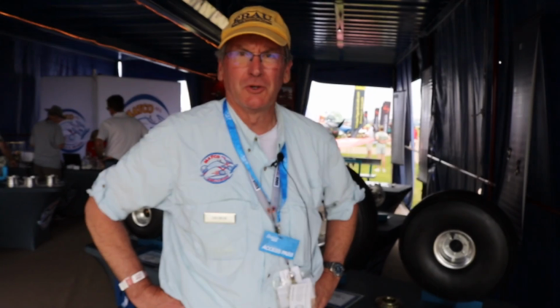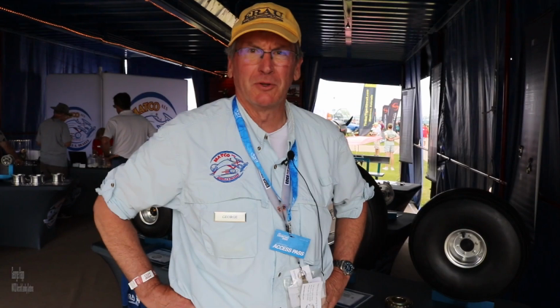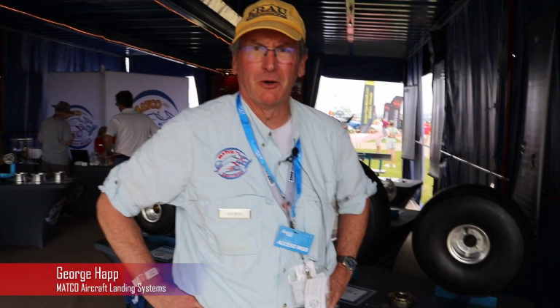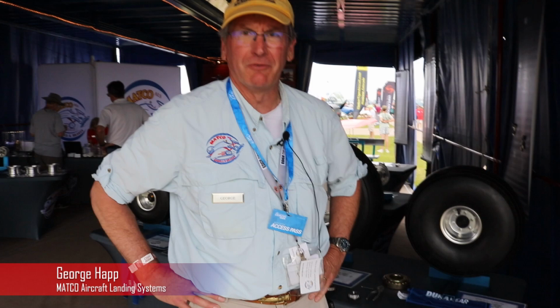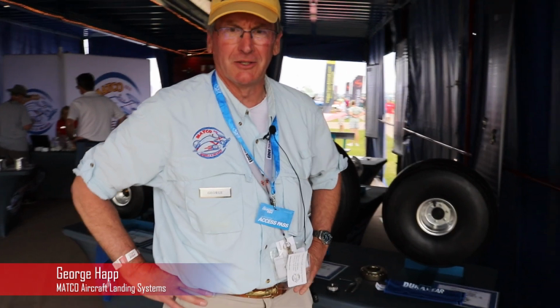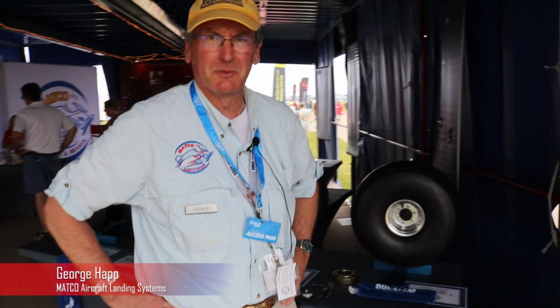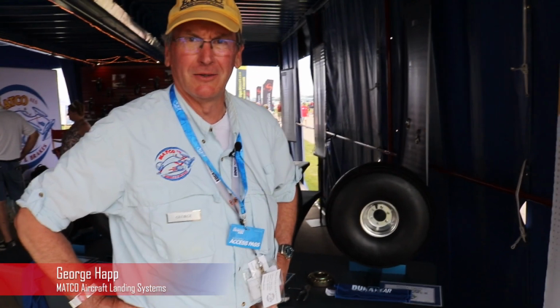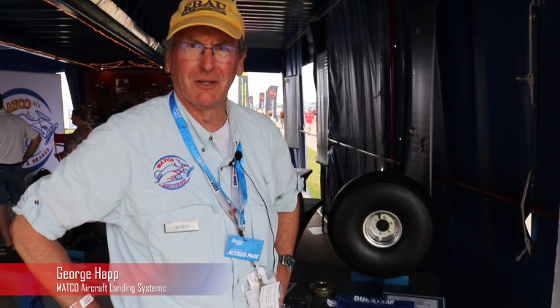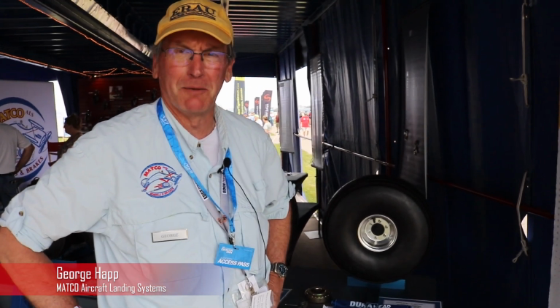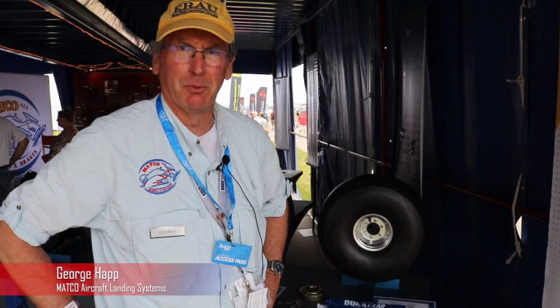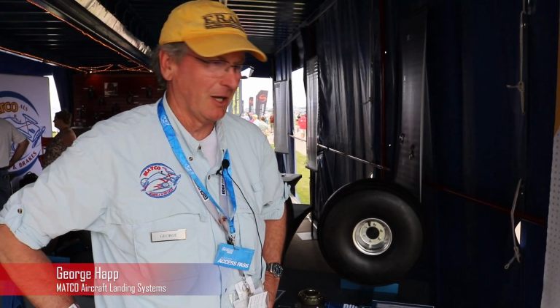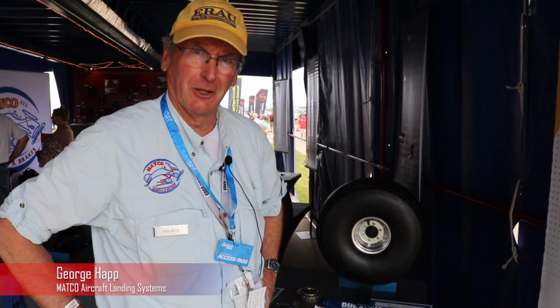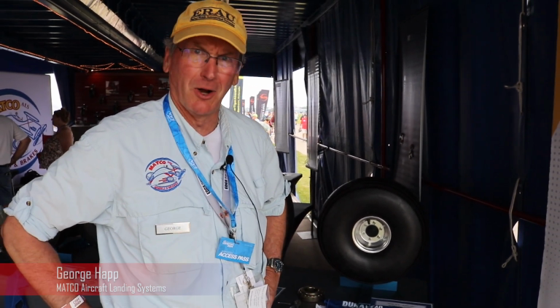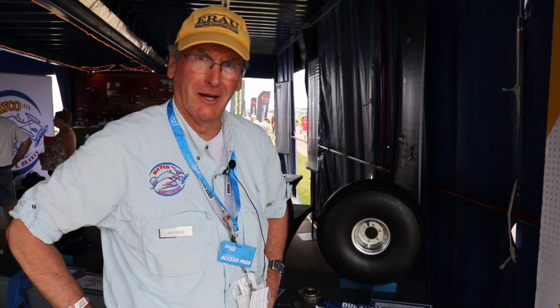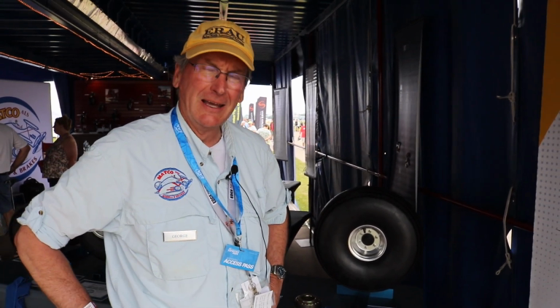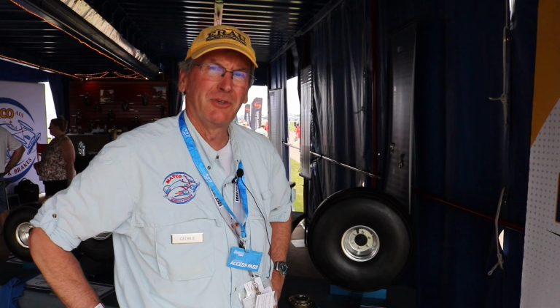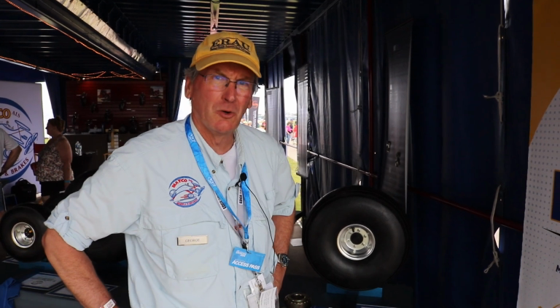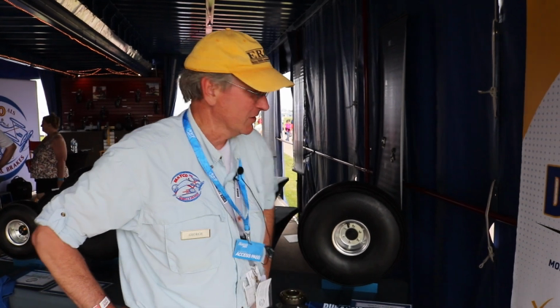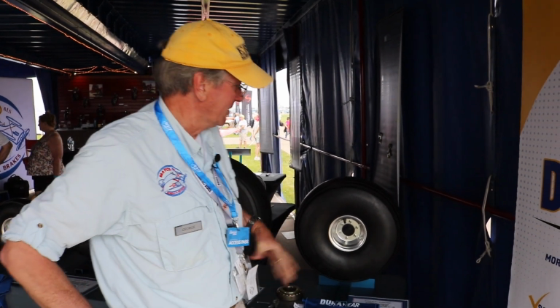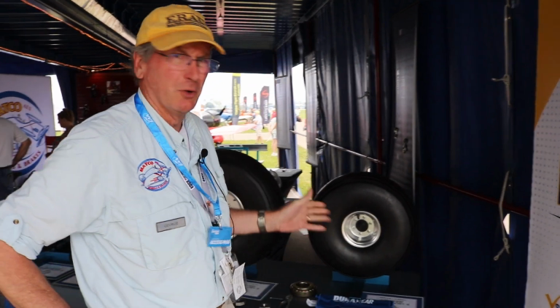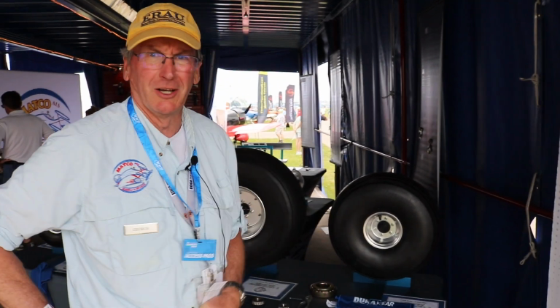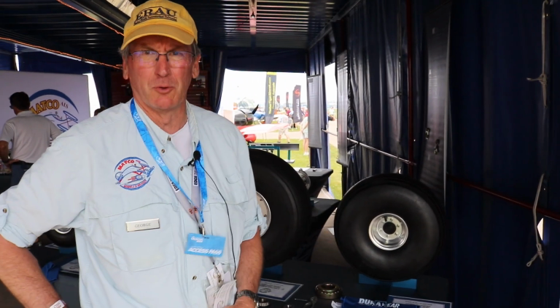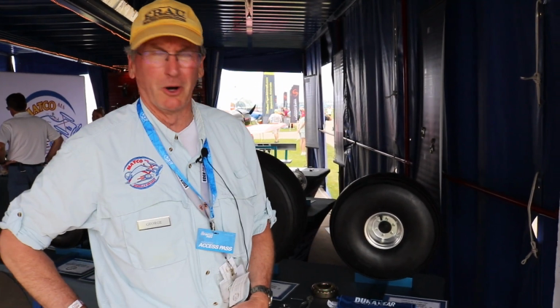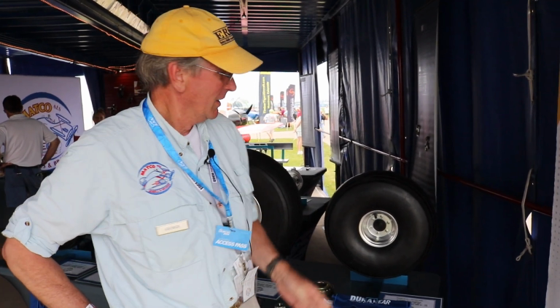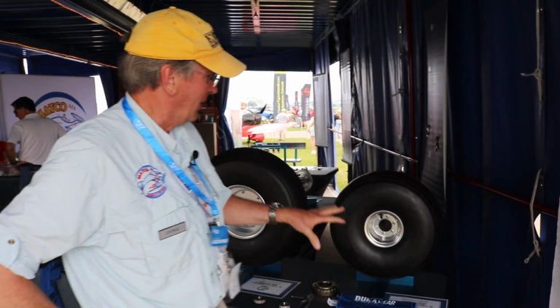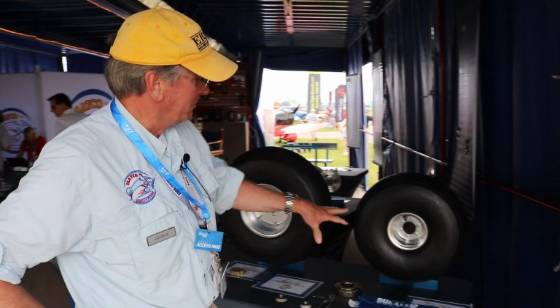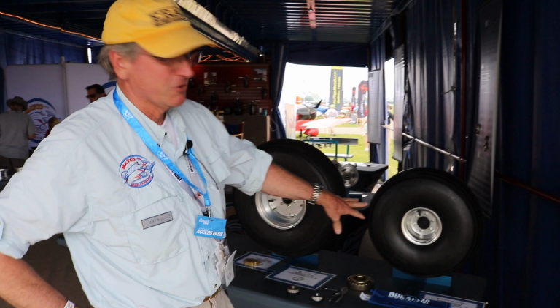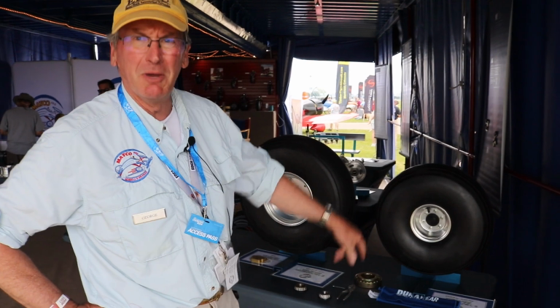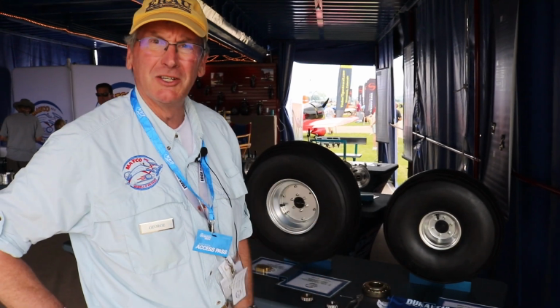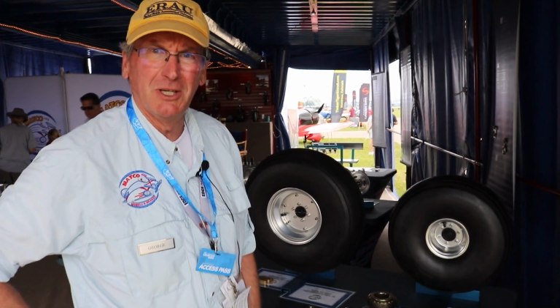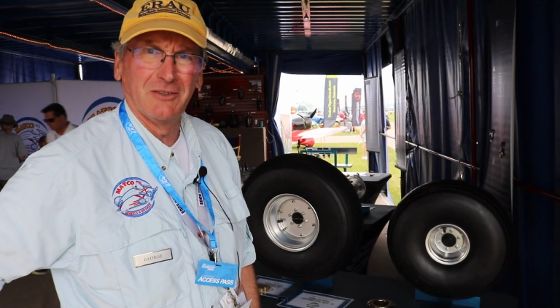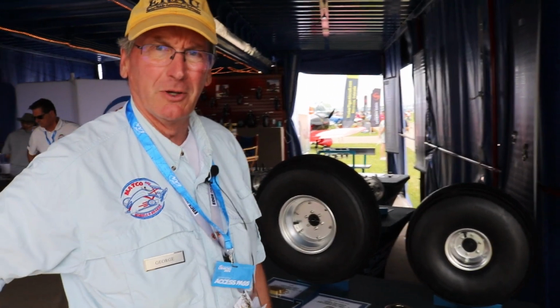George Happ with MATCO Aircraft Landing Systems. Brian's nice enough to stop by our booth today to take a look at our product line. This particular question is about setting the preload on the tapered roller bearing, so I'm going to use an MHE6B as an example here.